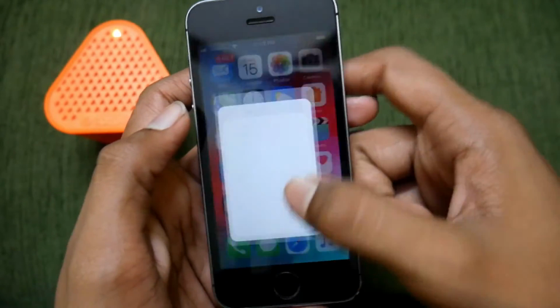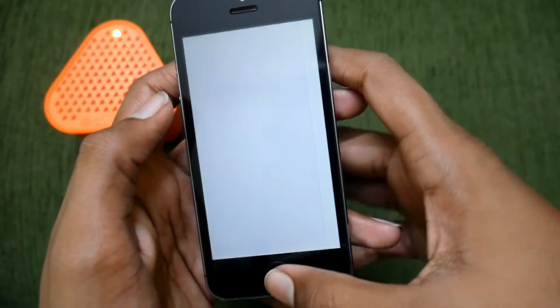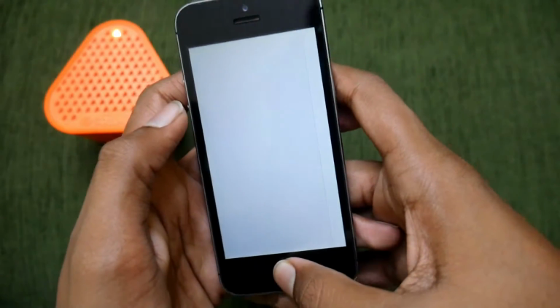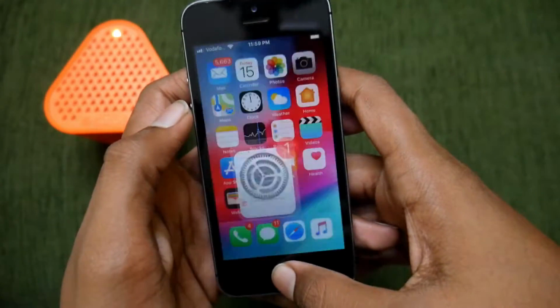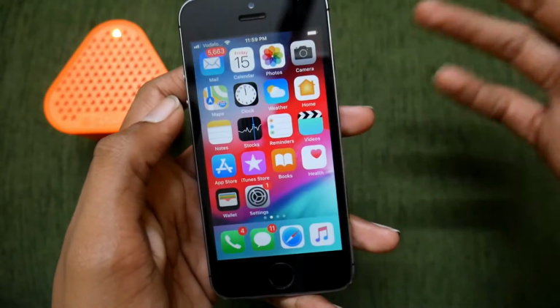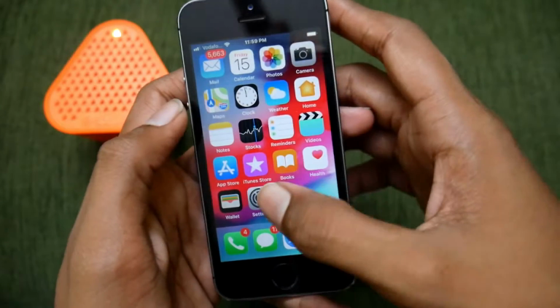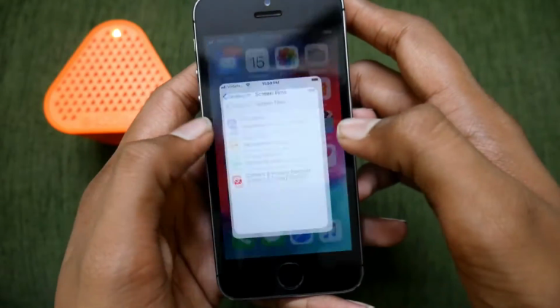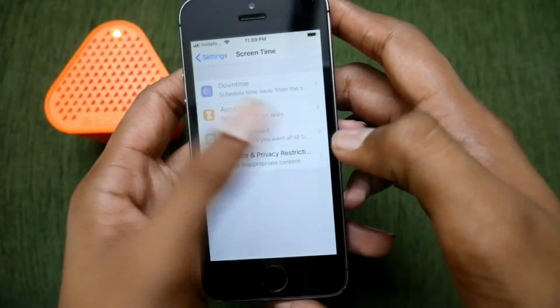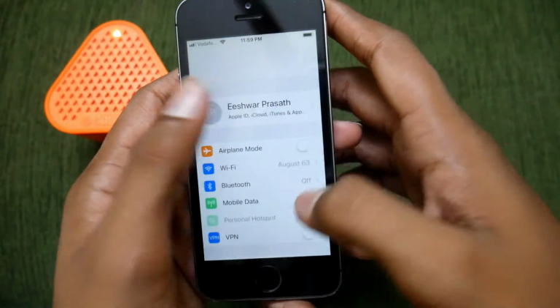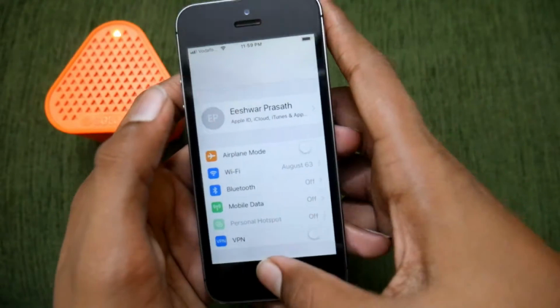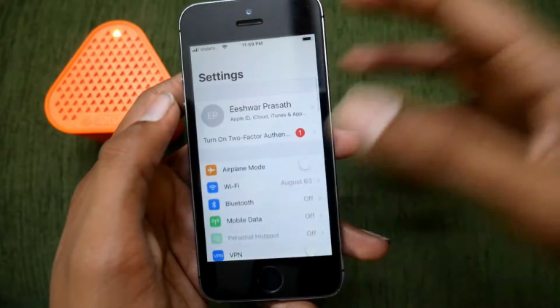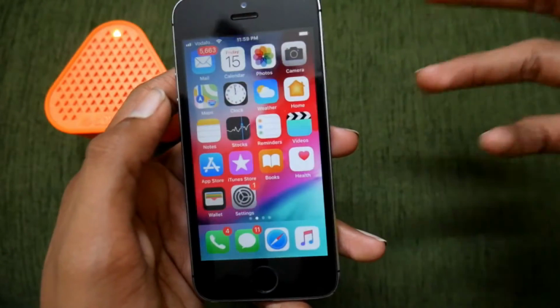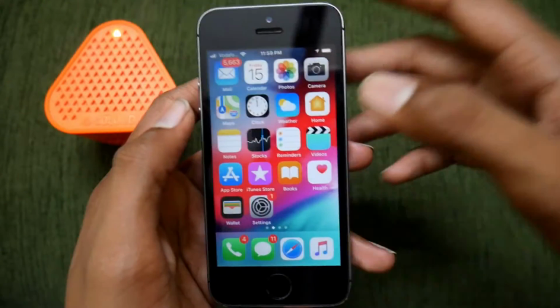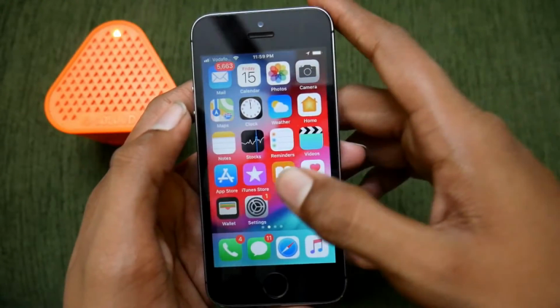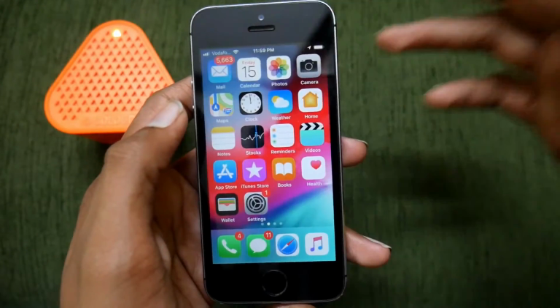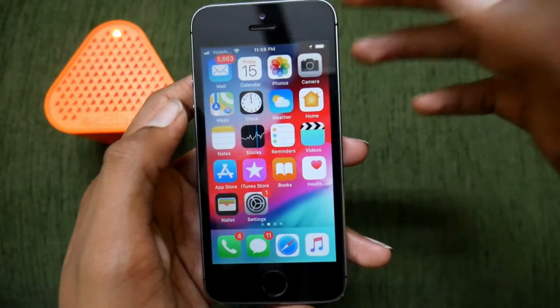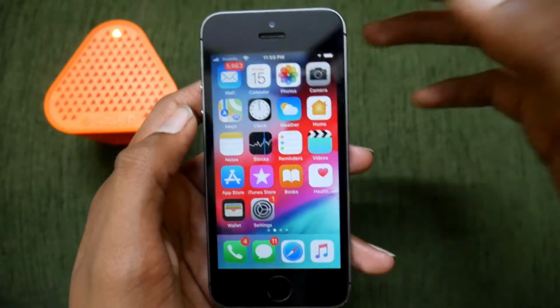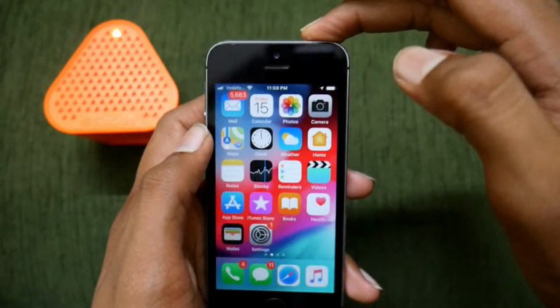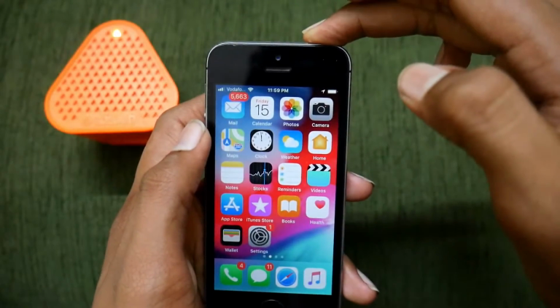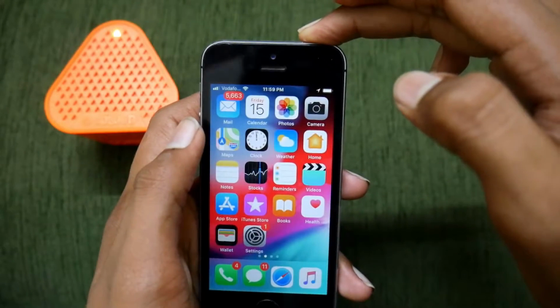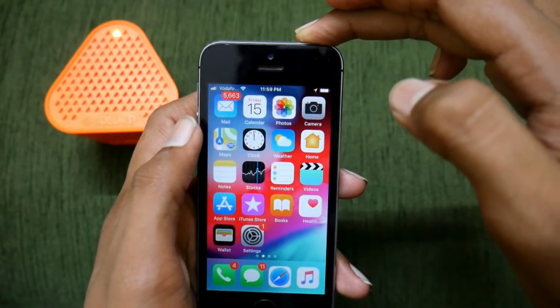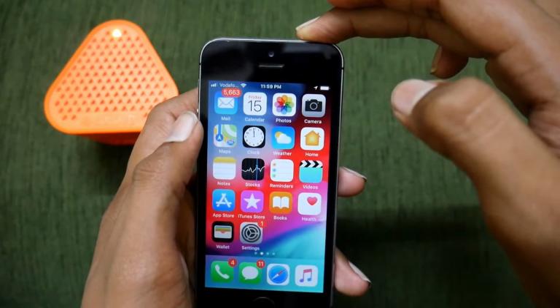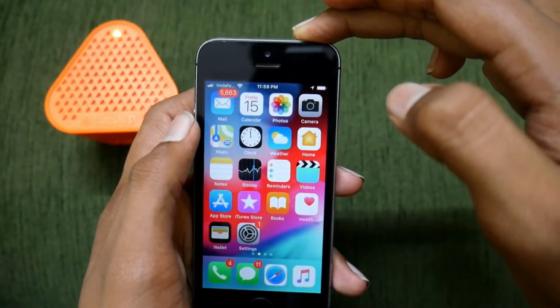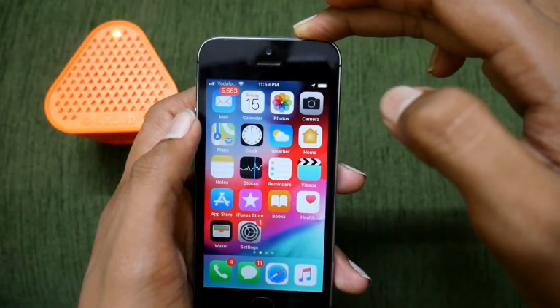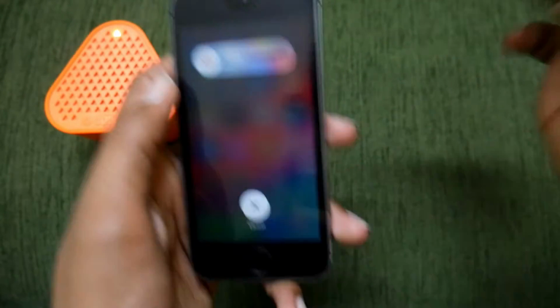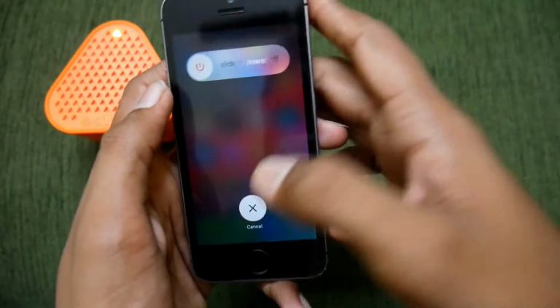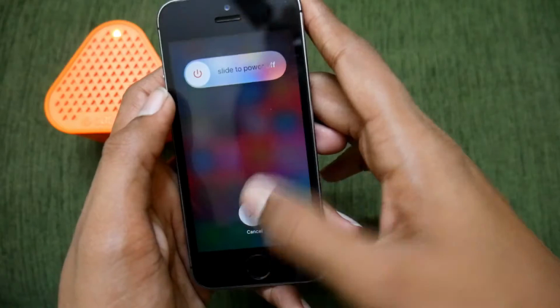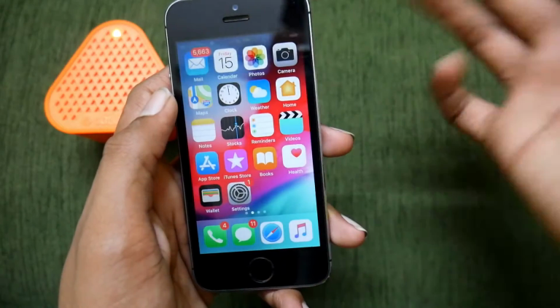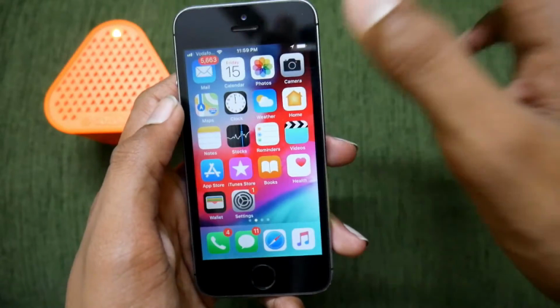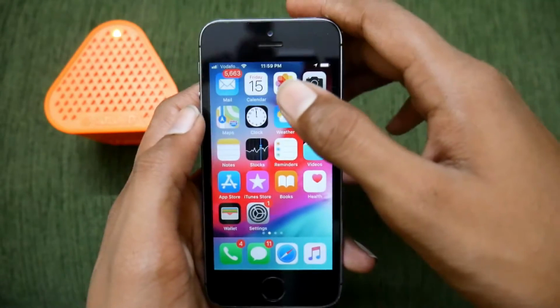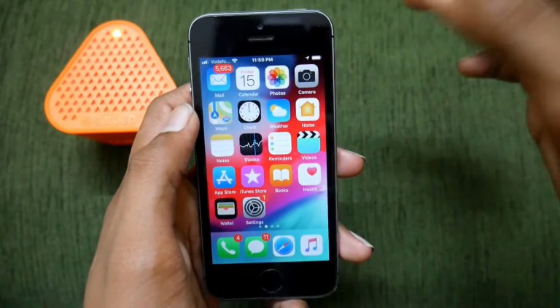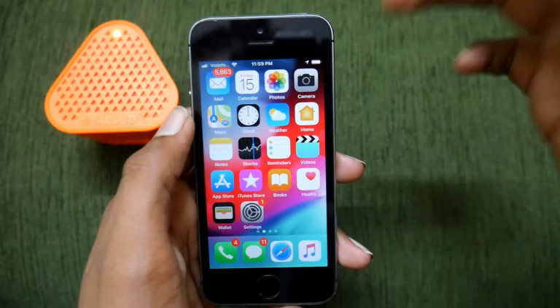If your iPhone is running slow or you are running out of RAM and you are not ready to restart your iPhone, but you need a quick restart without turning your phone off and then back on — it's a long process, right.